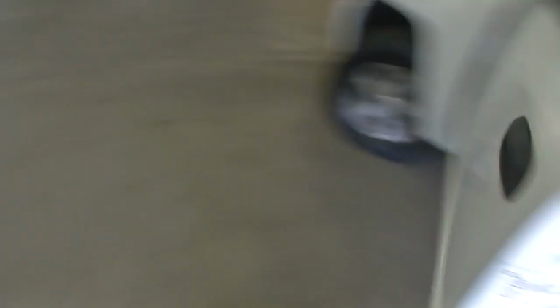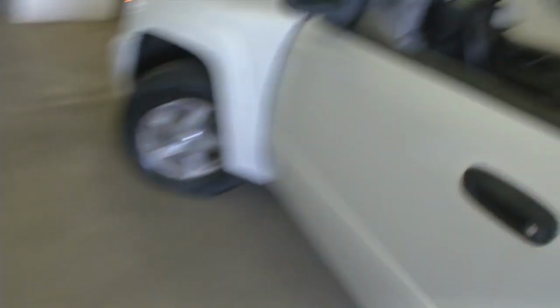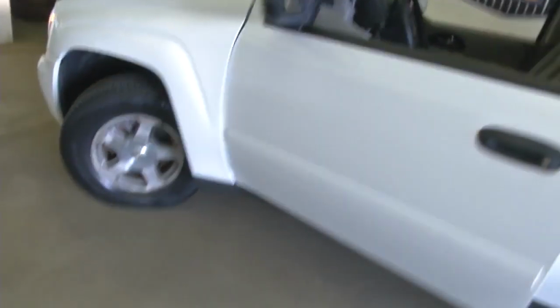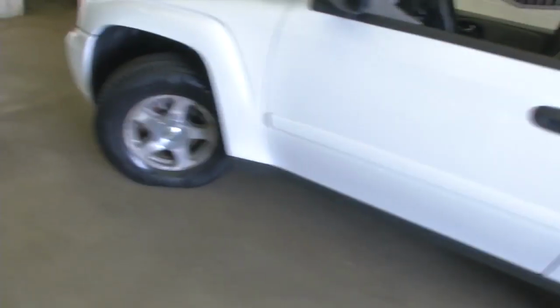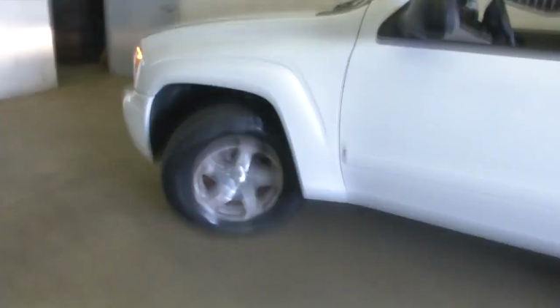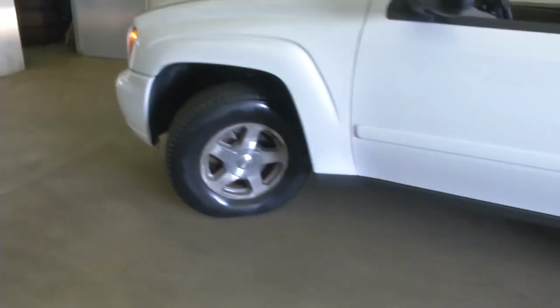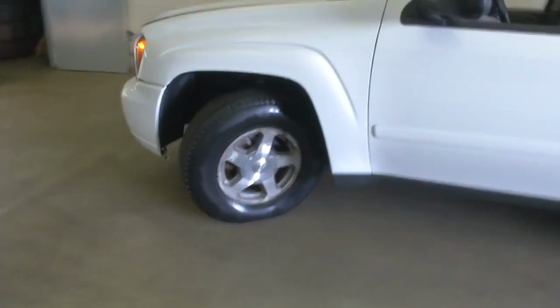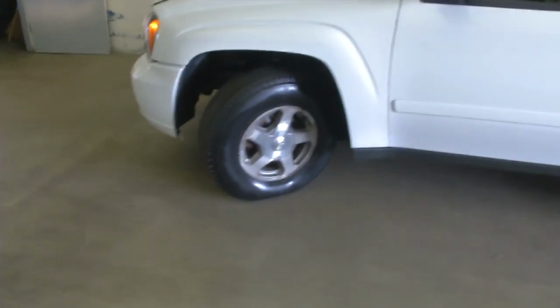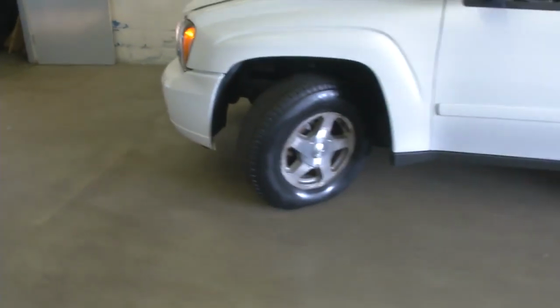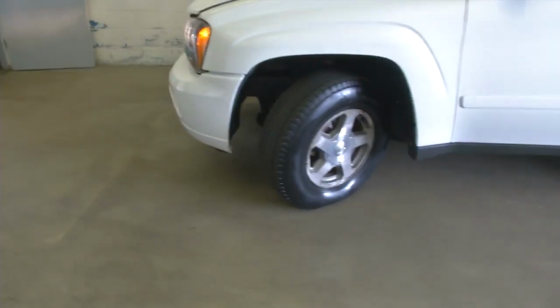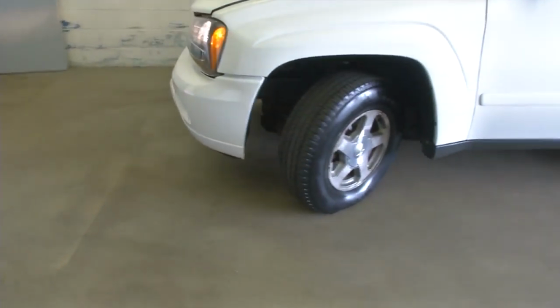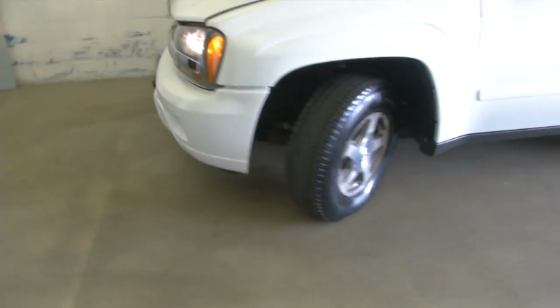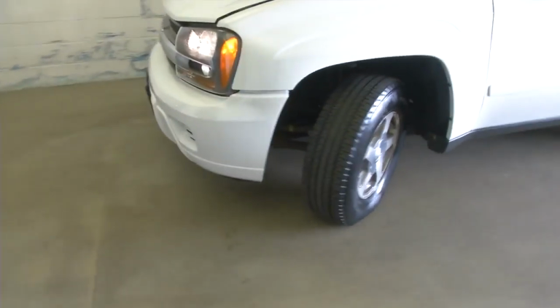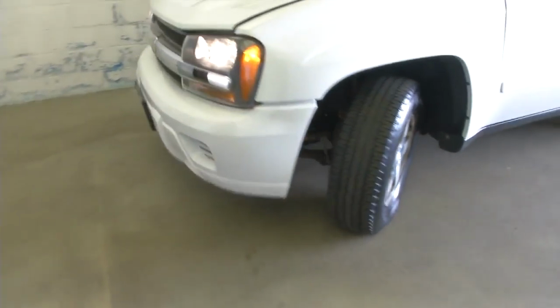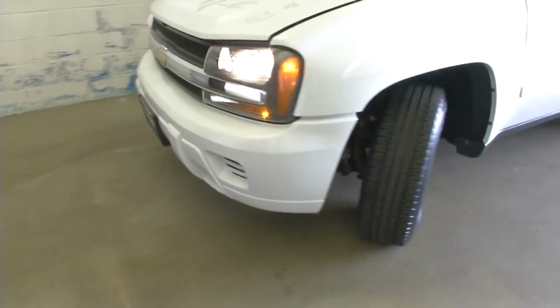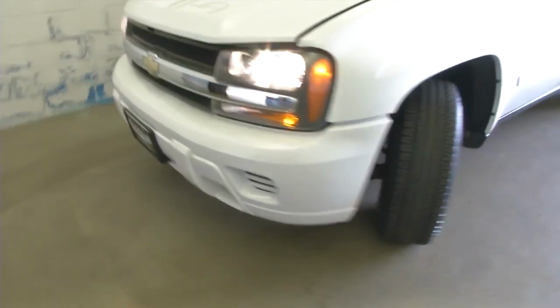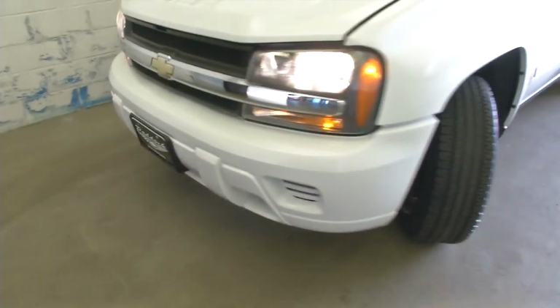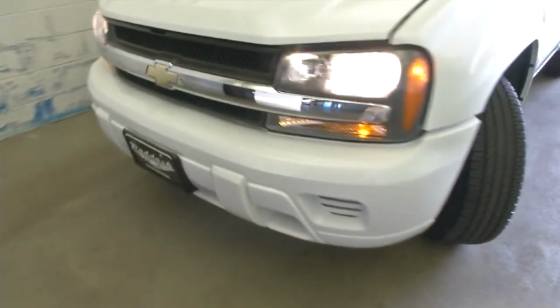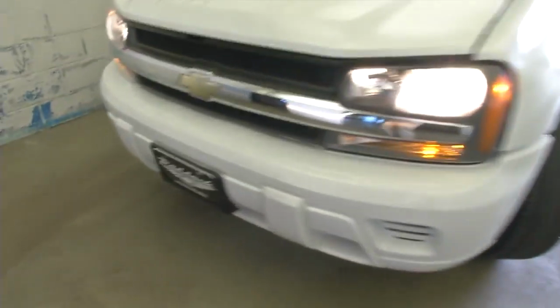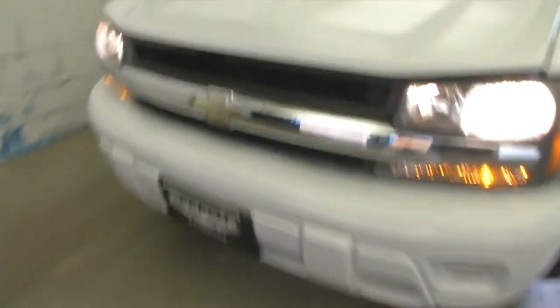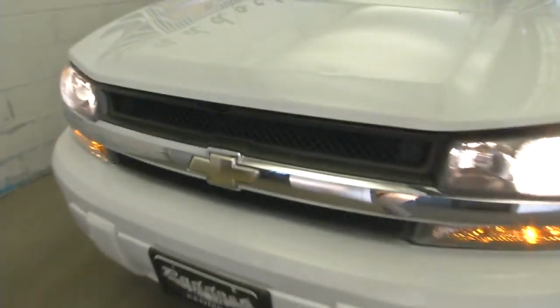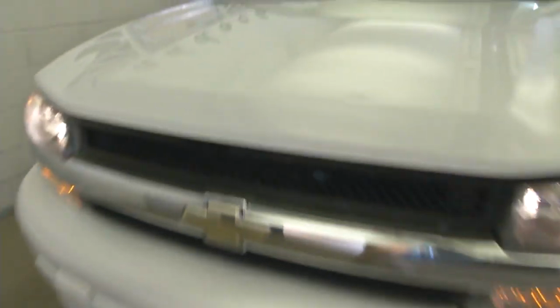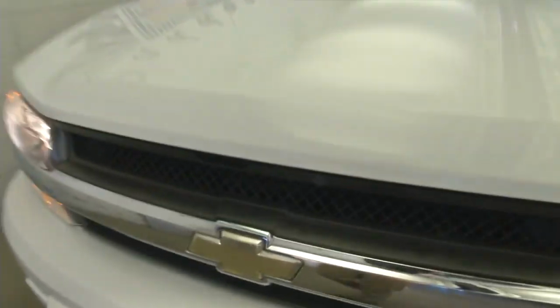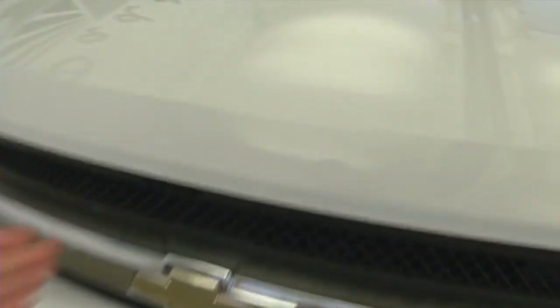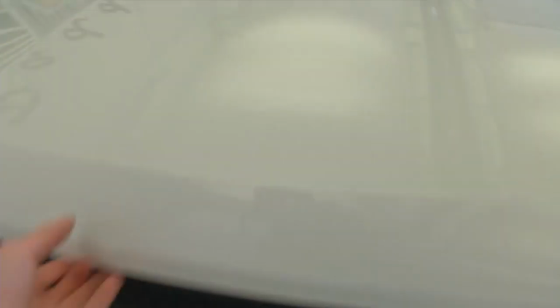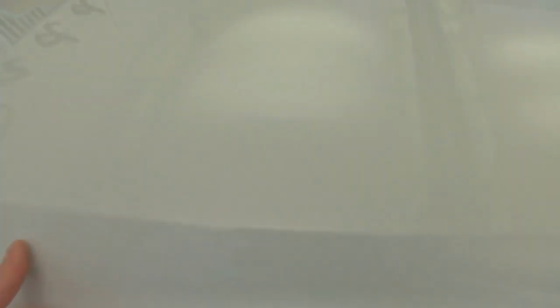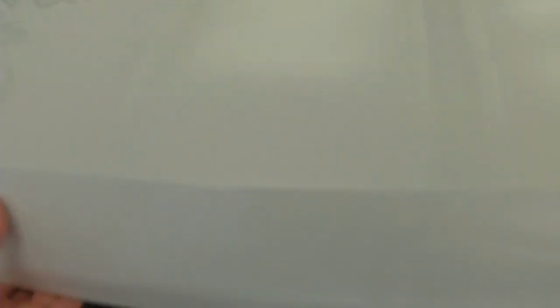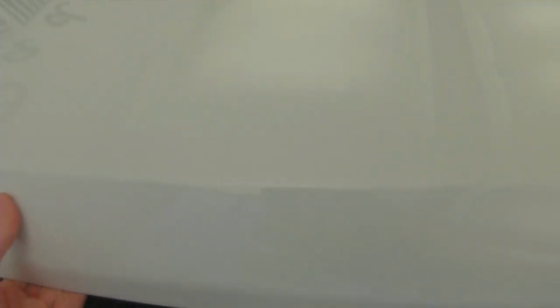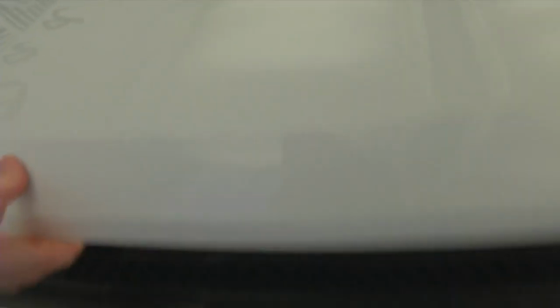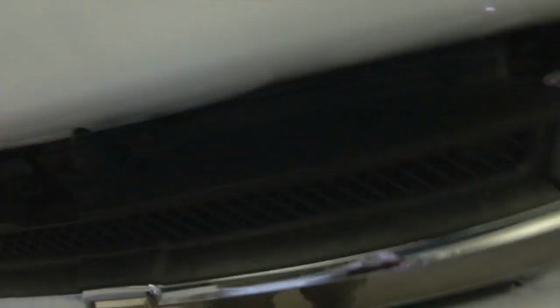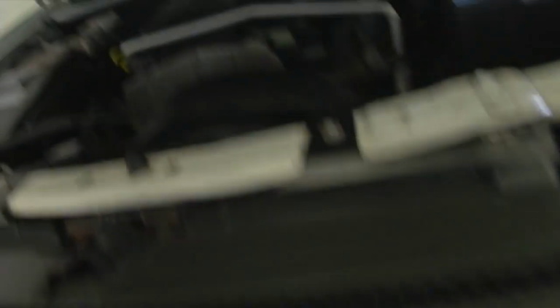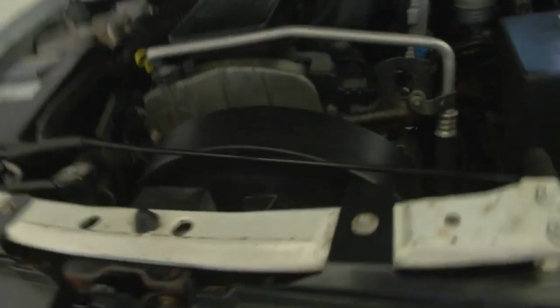2006, only 50,000 miles. This vehicle has not been driven much at all — looks like it's been taken care of quite well.